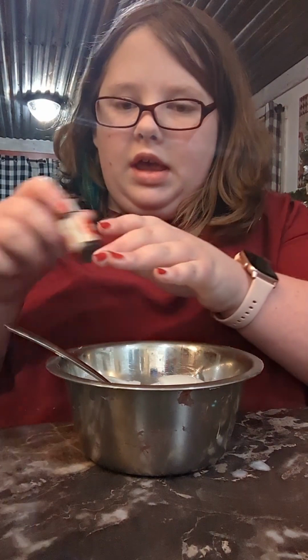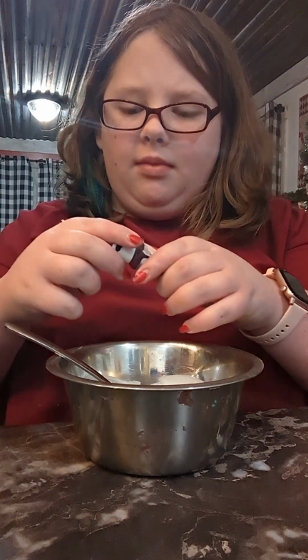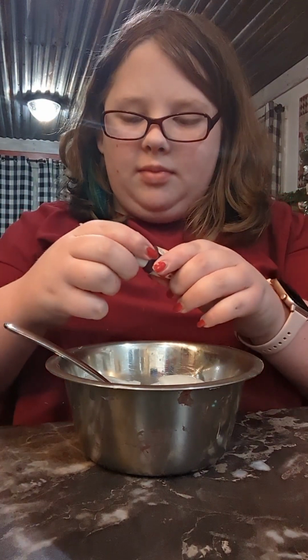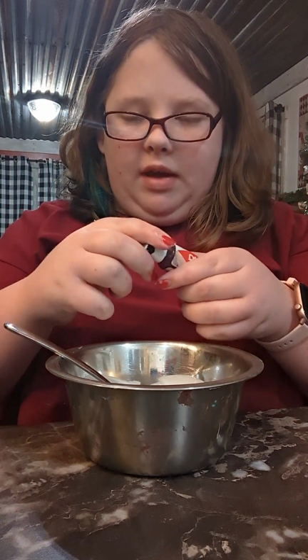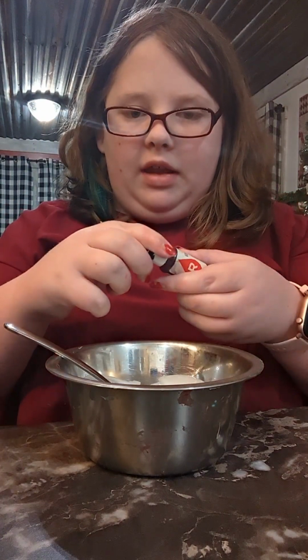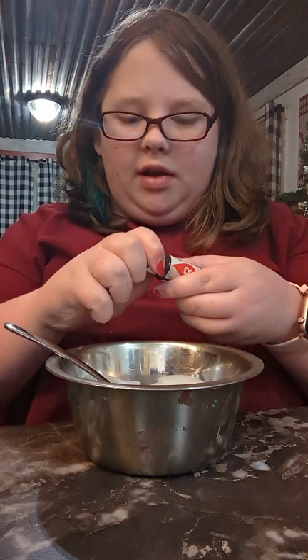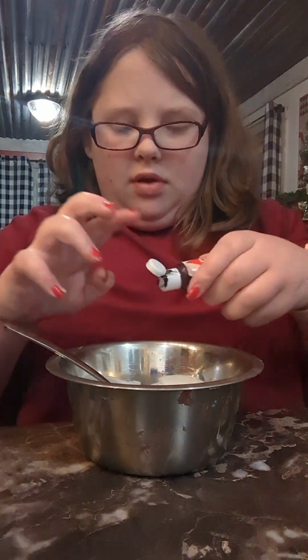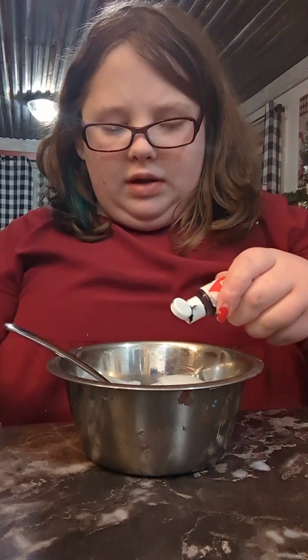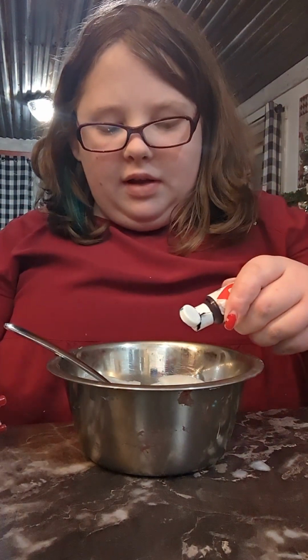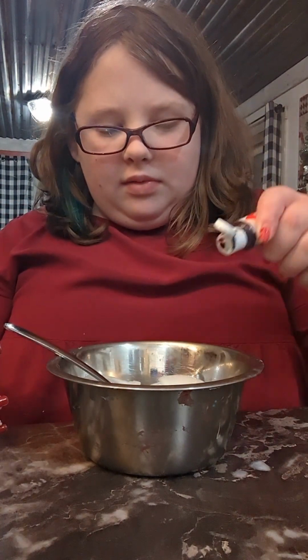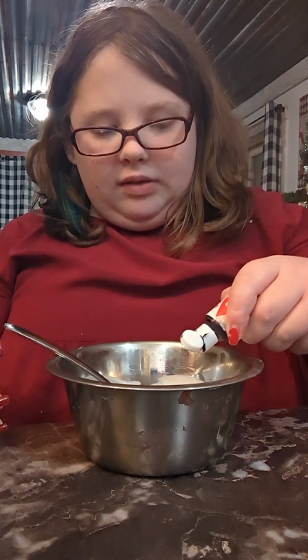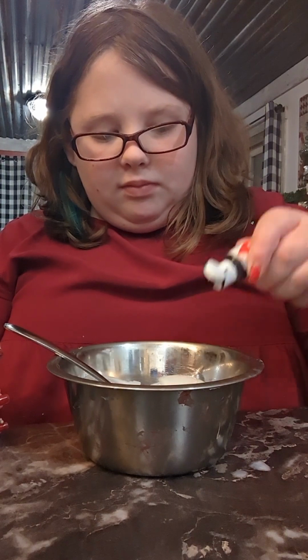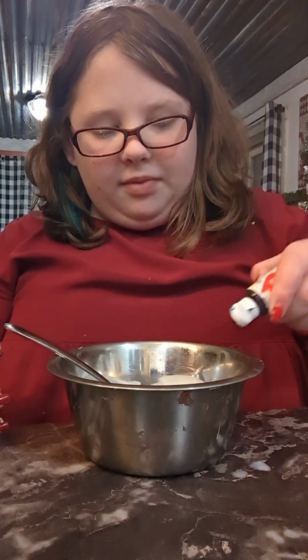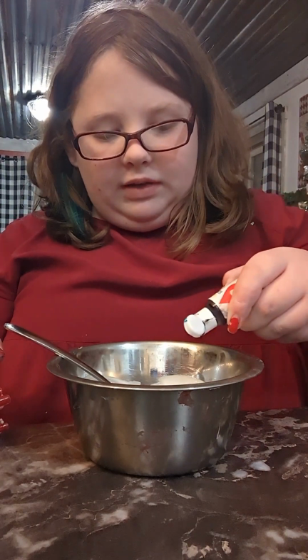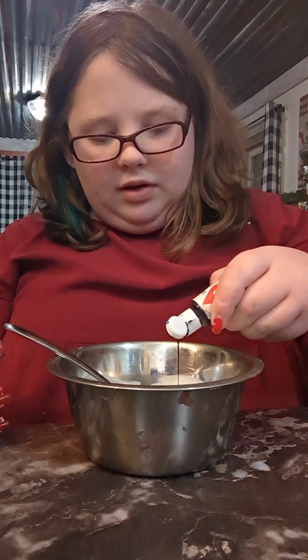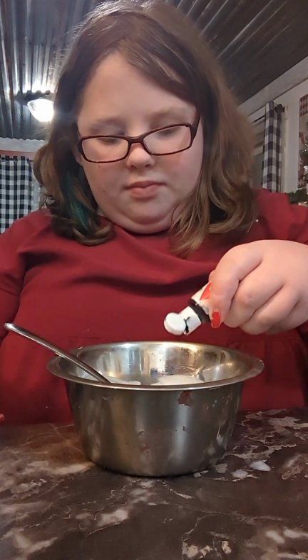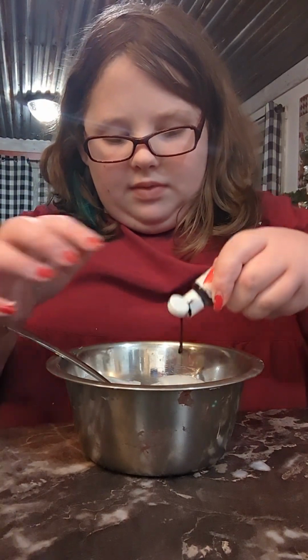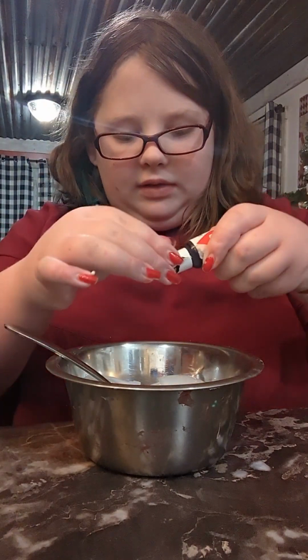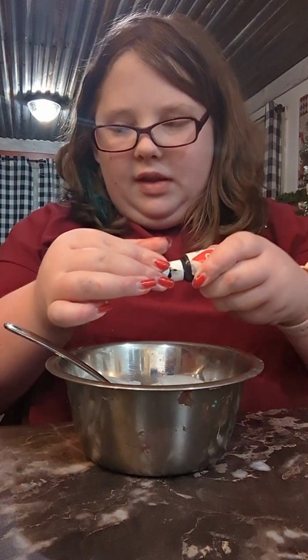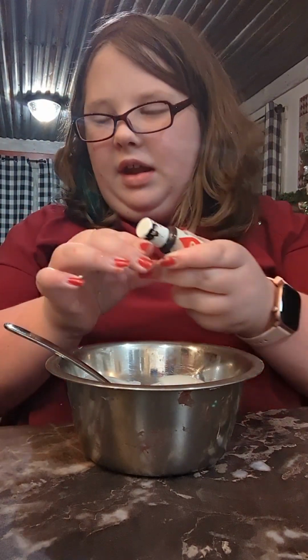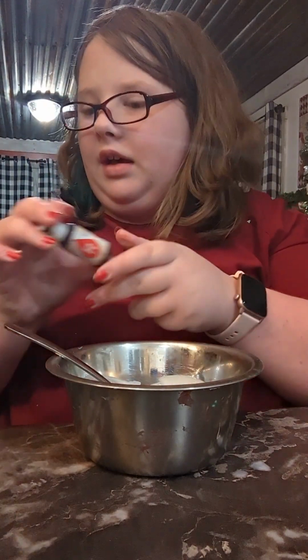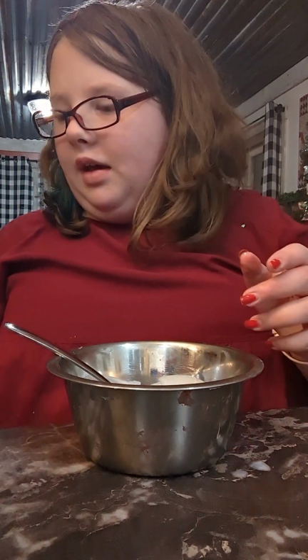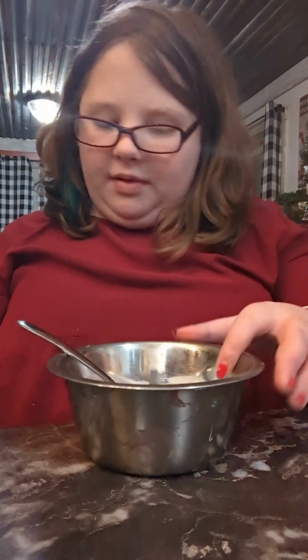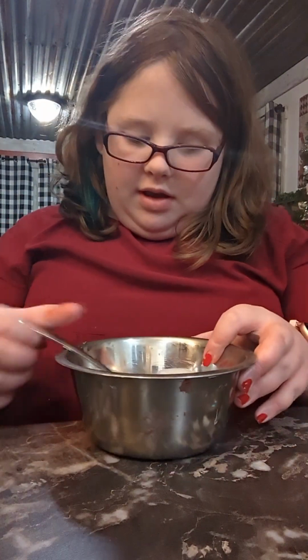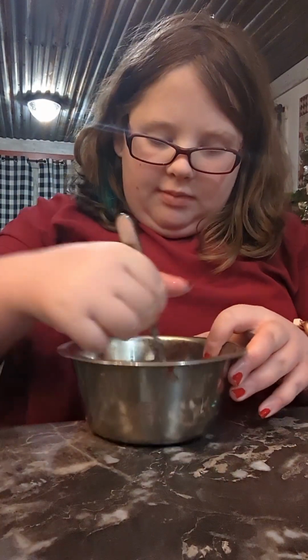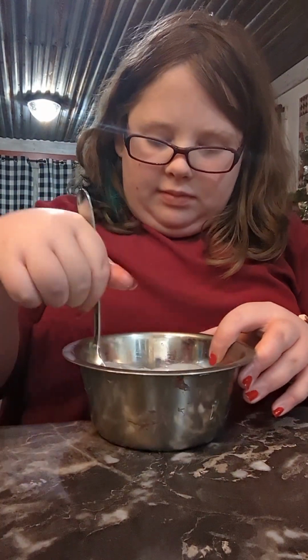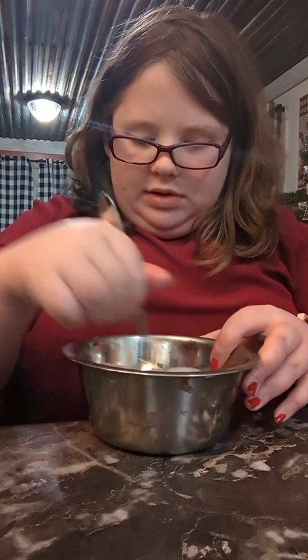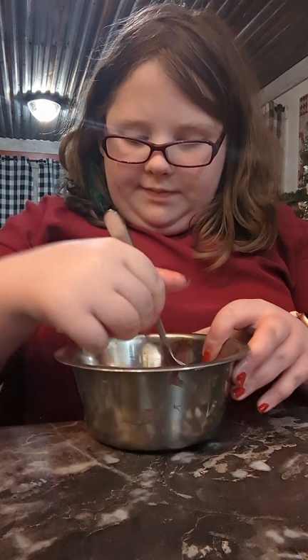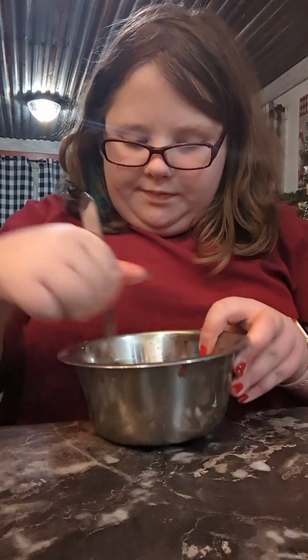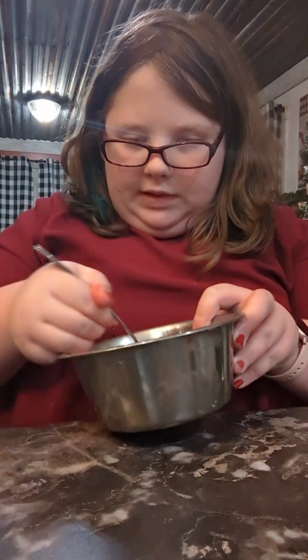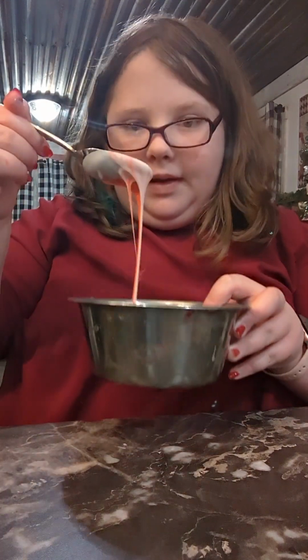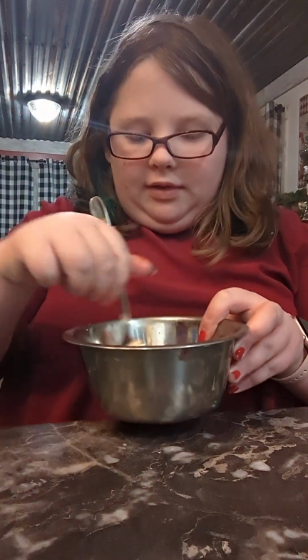And I'm going to color mine red. It's not absolutely necessary, but I like it because I like having a pop of color in my slime. Look at this red color — it's really cool.